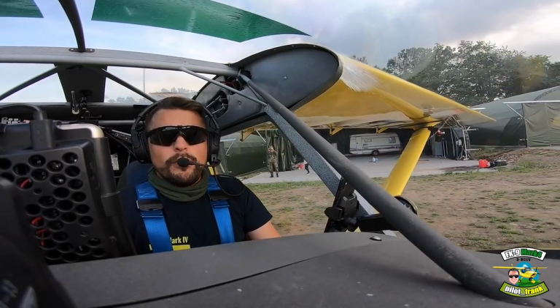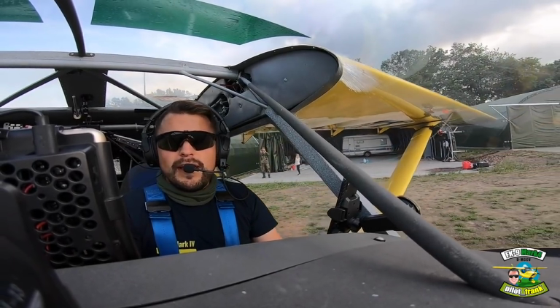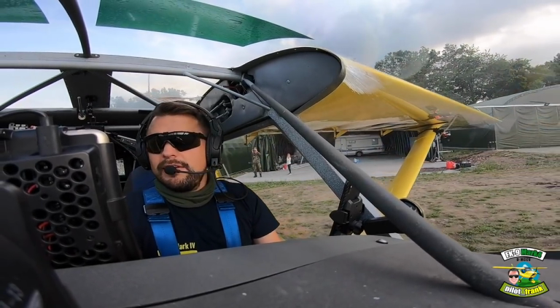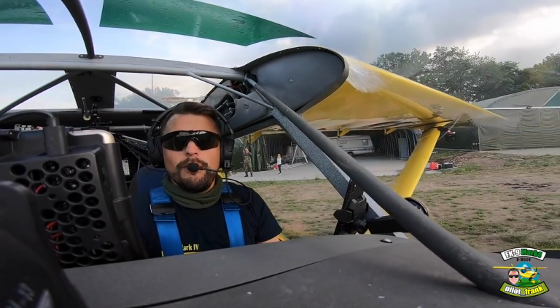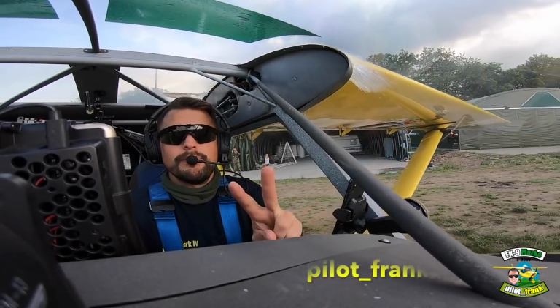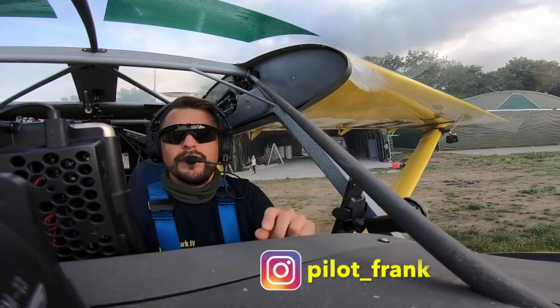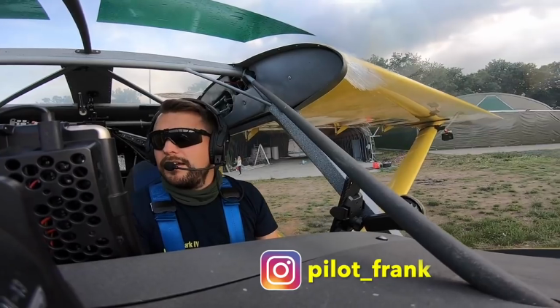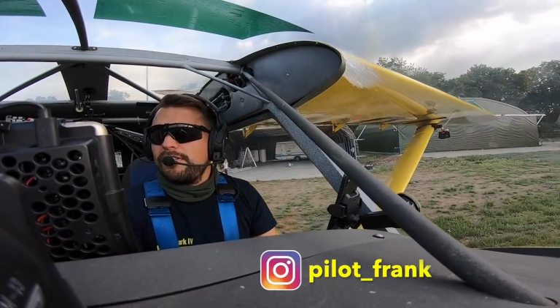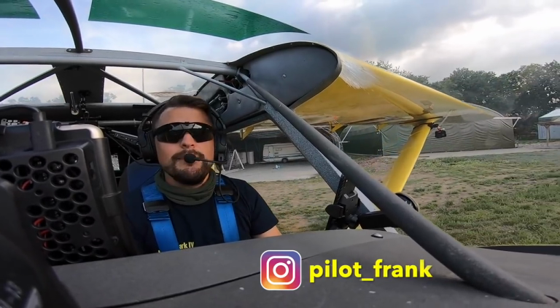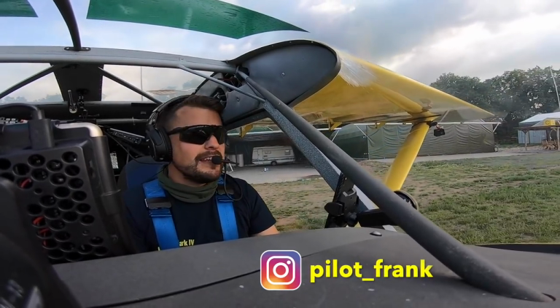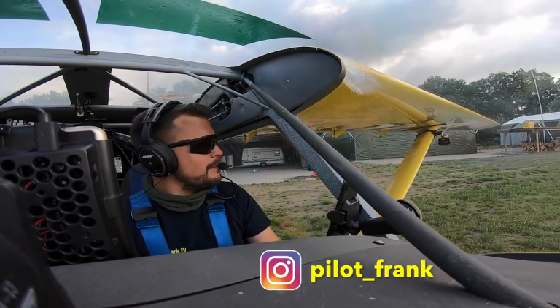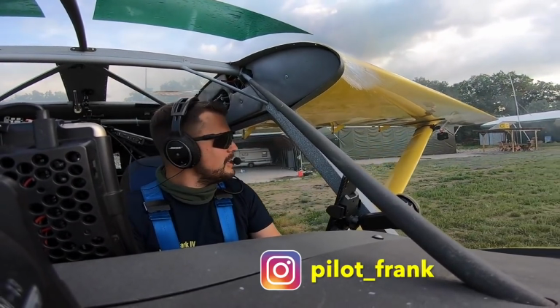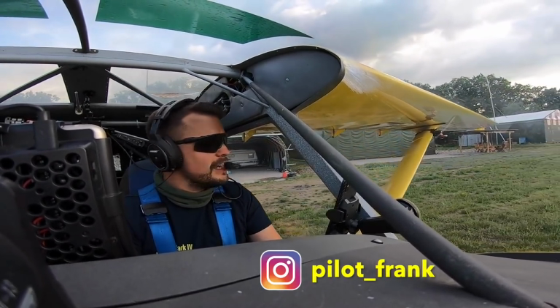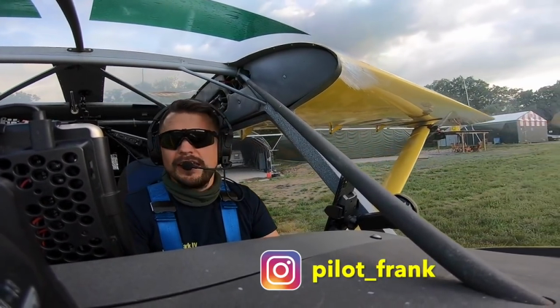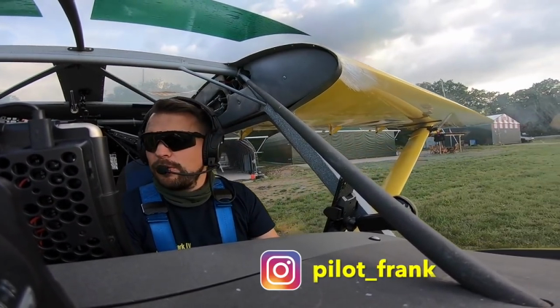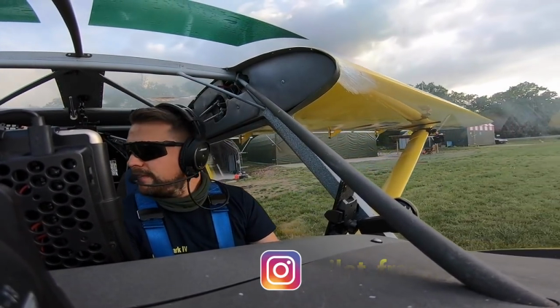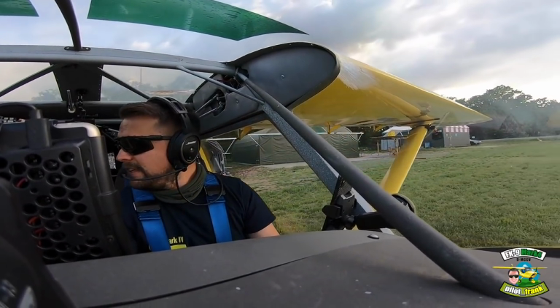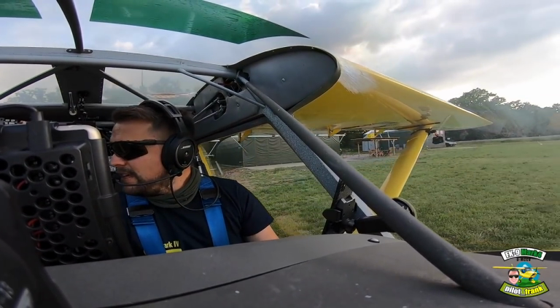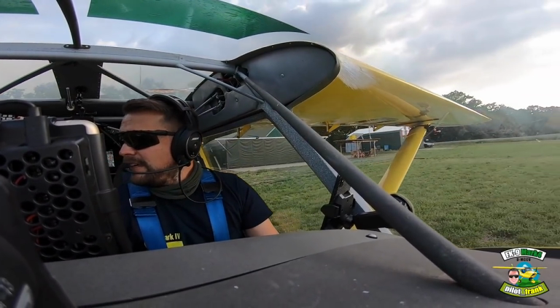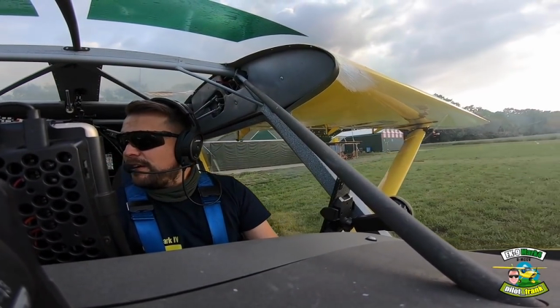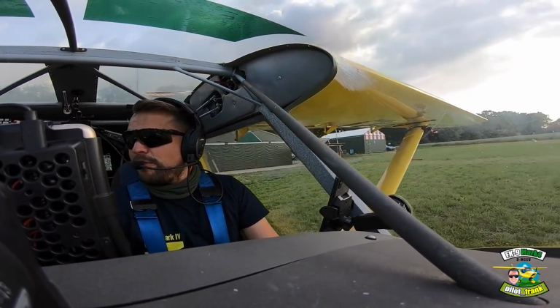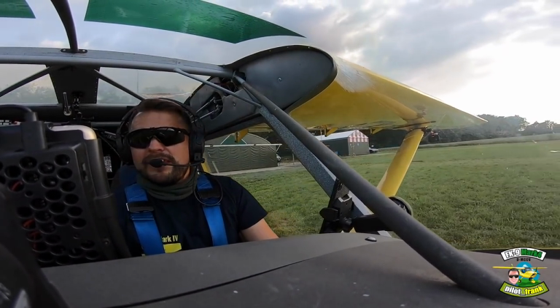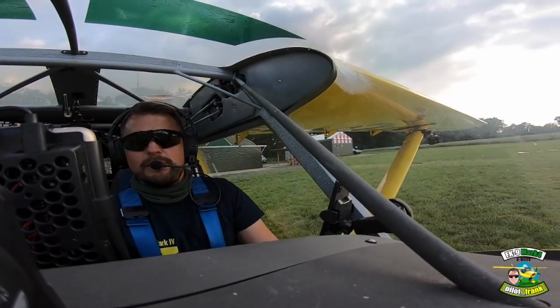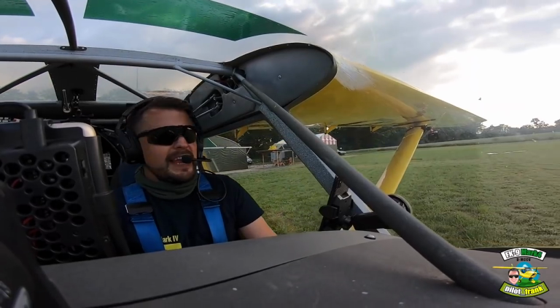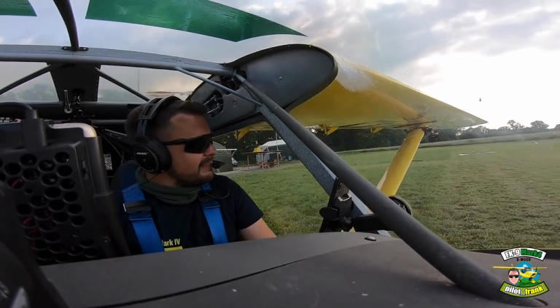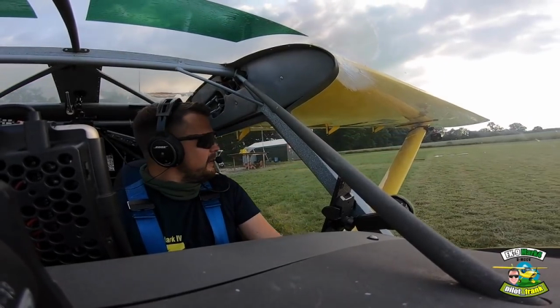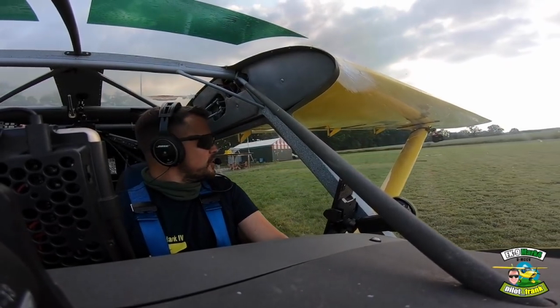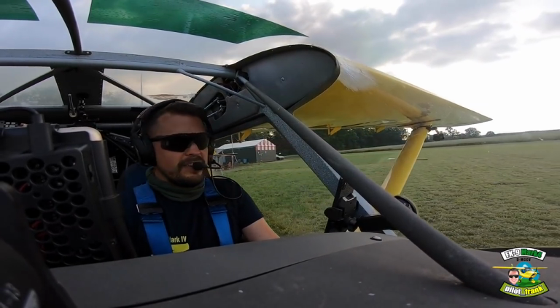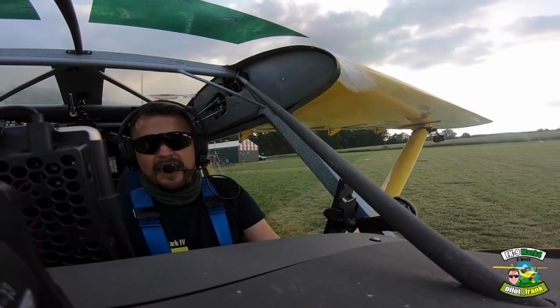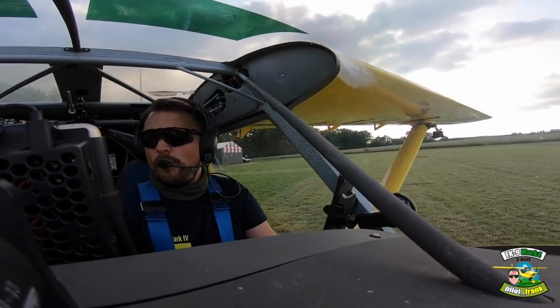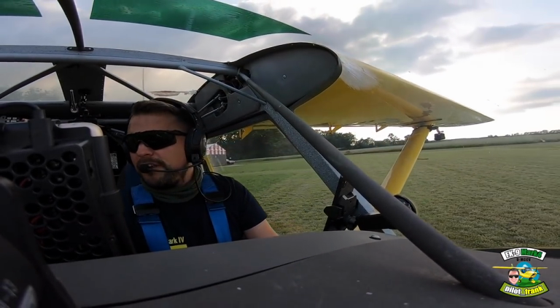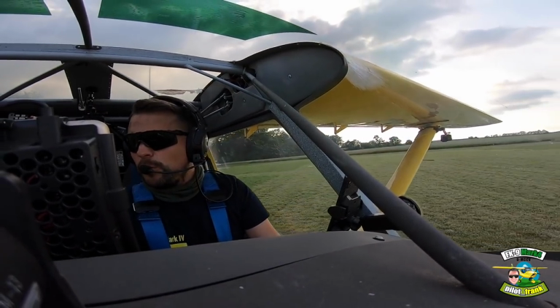Moin moin und herzlich willkommen hier in Gossenheim in der Delta Mike Charlie Charlie Victor. Das wird mein erster Short-Take-Off-Versuch.